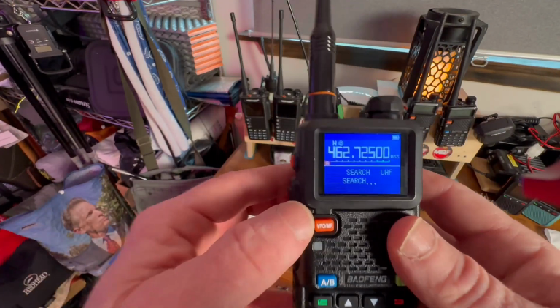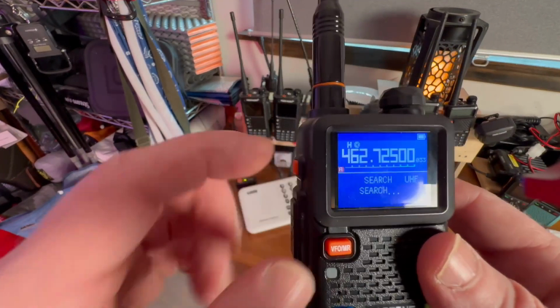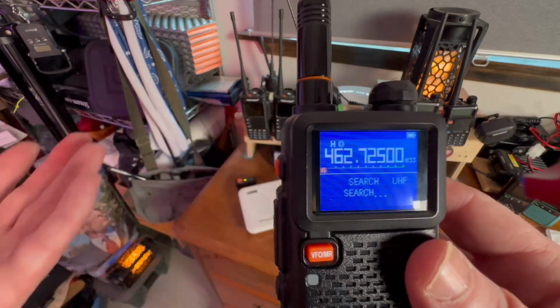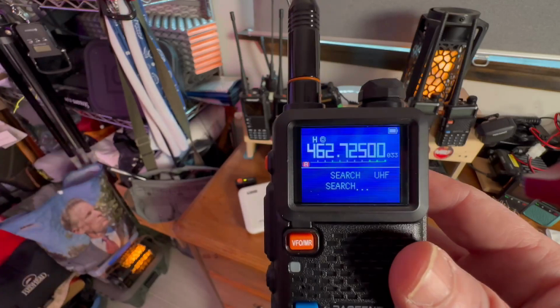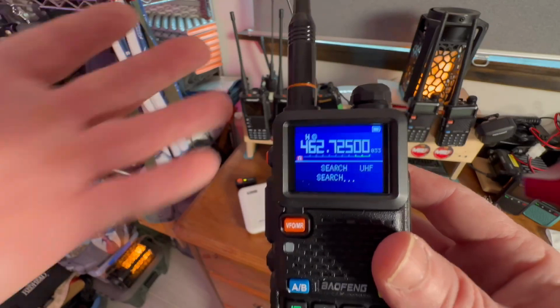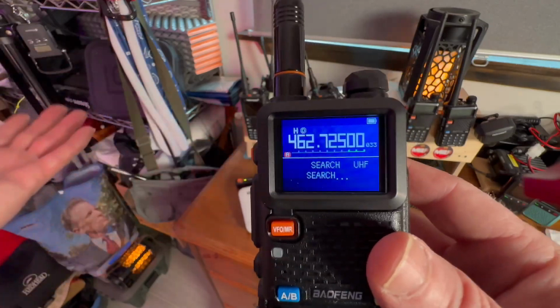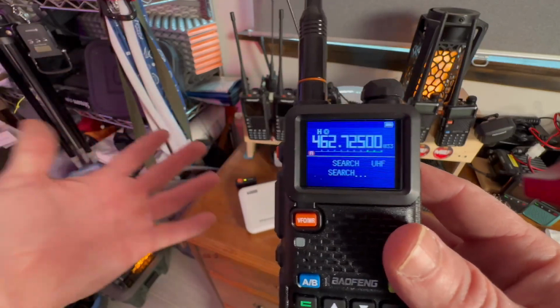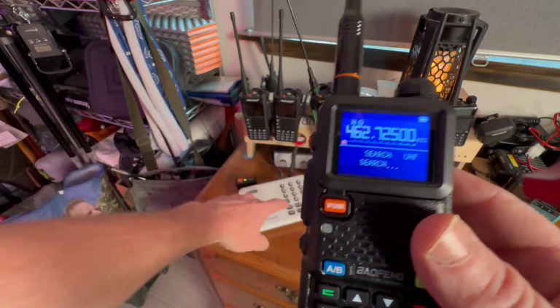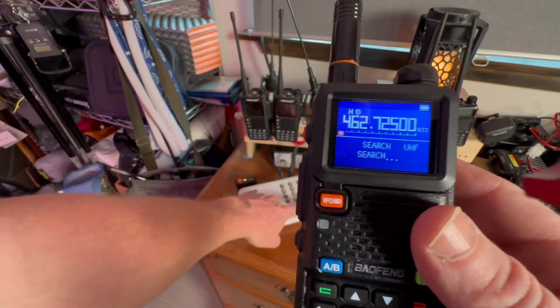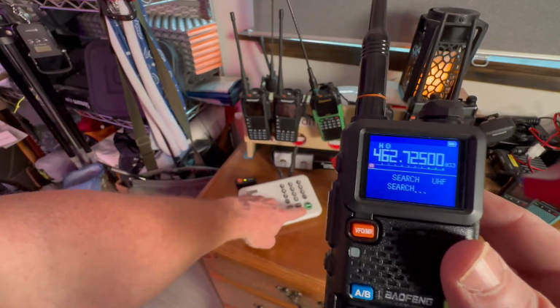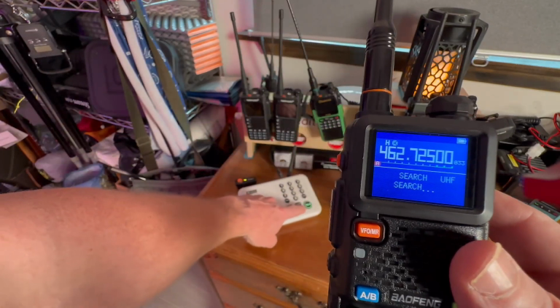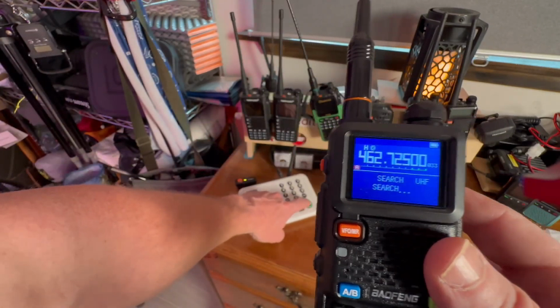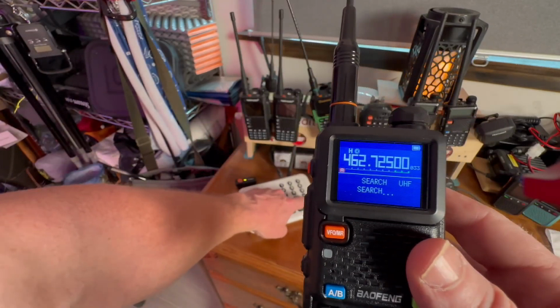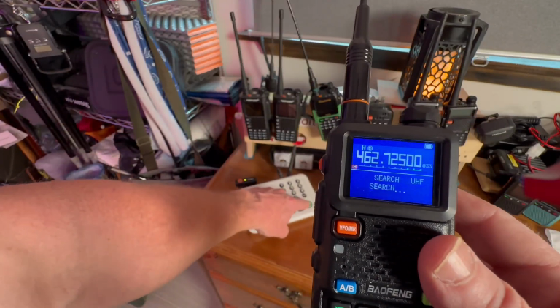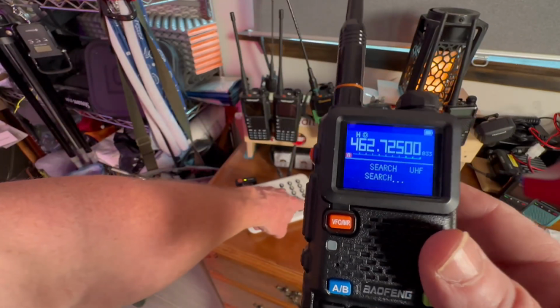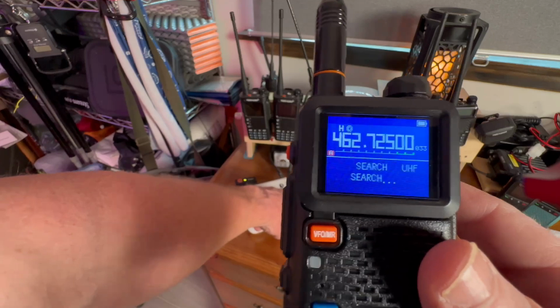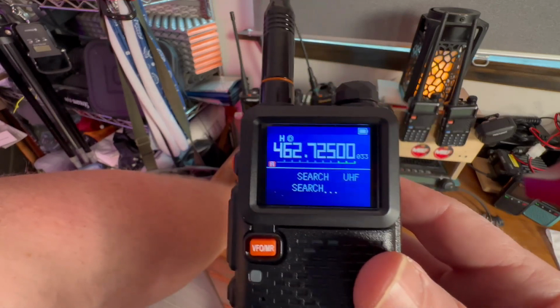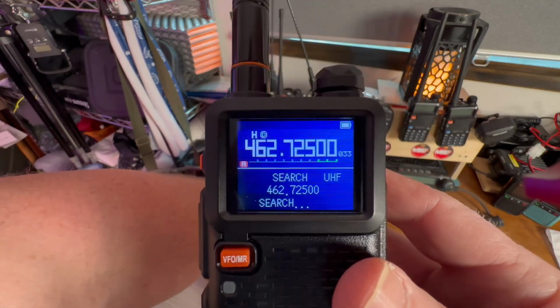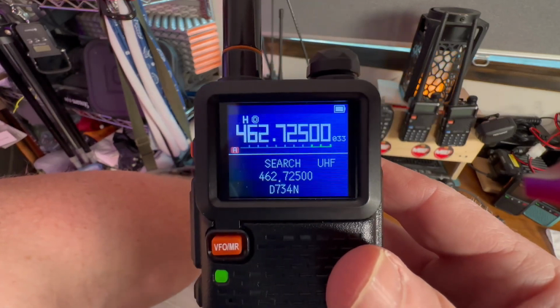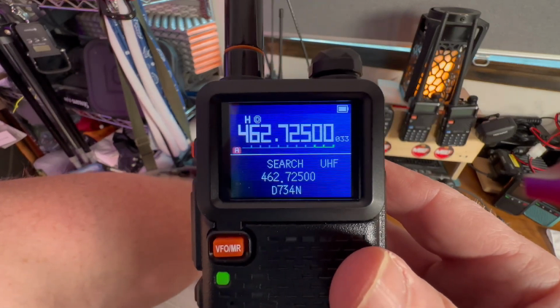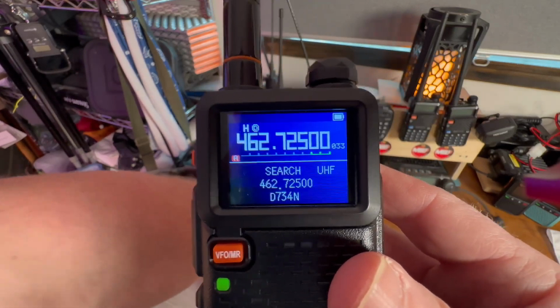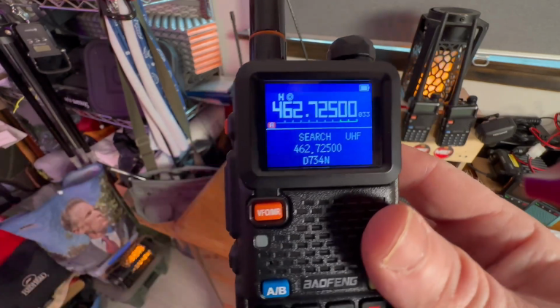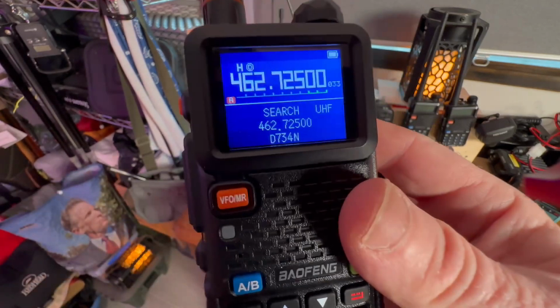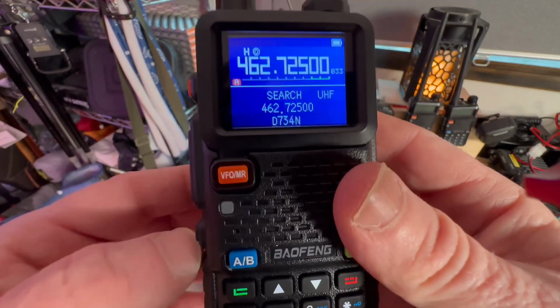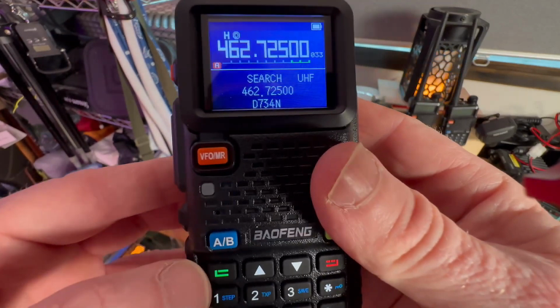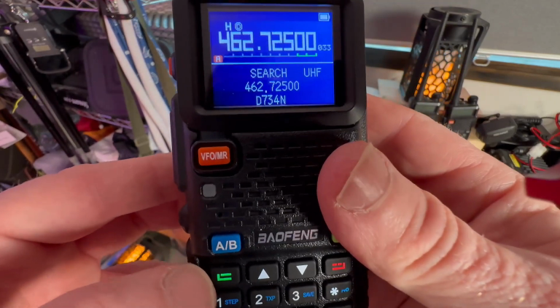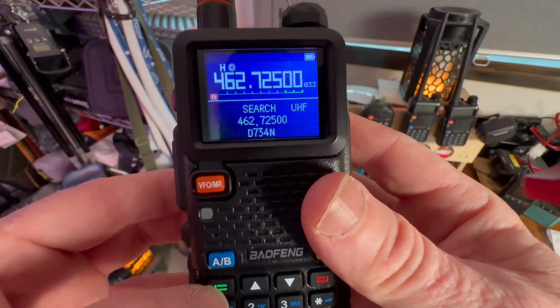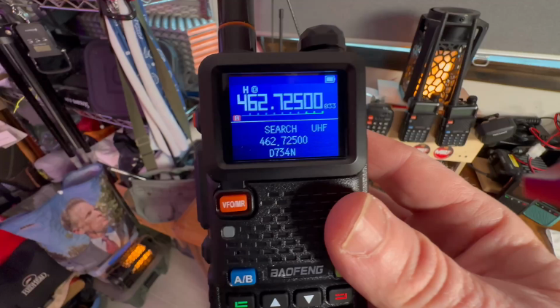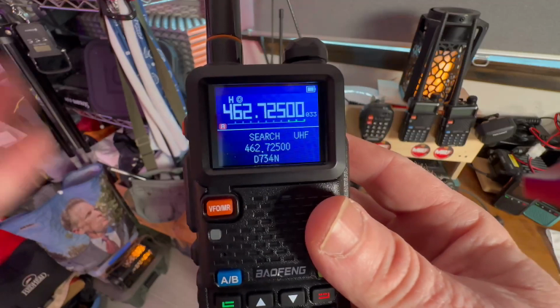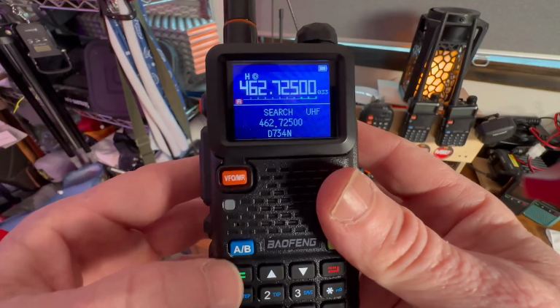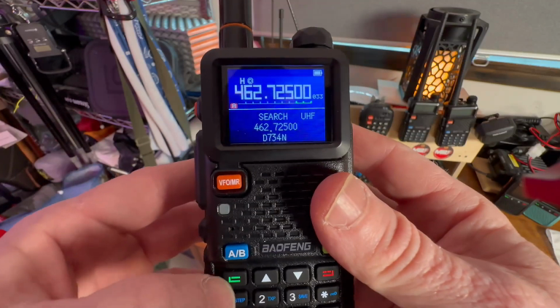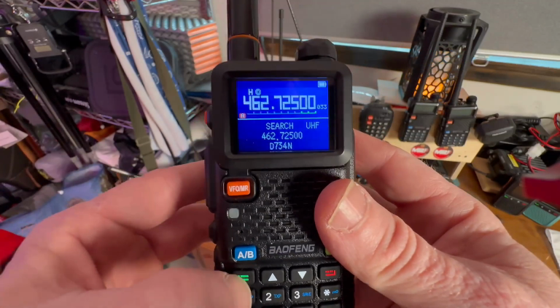Right now it's searching and there's nothing to obtain. We will let it acquire something by pushing the talk button. Bam! We just obtained it. And then what we're going to do is save it so we can actually transmit on it.